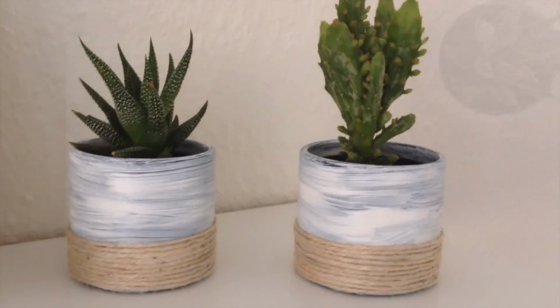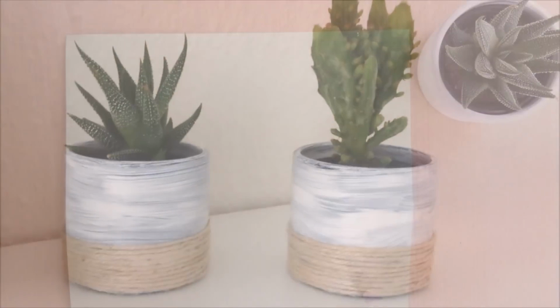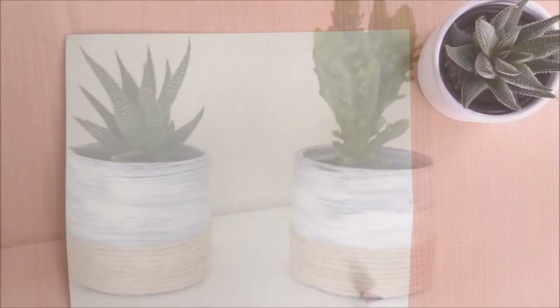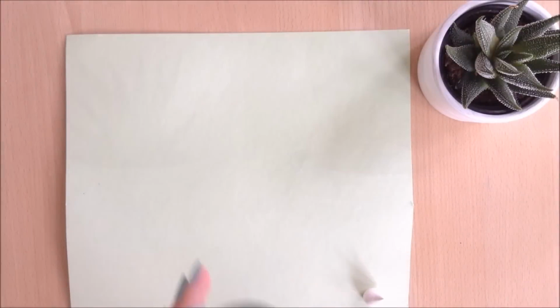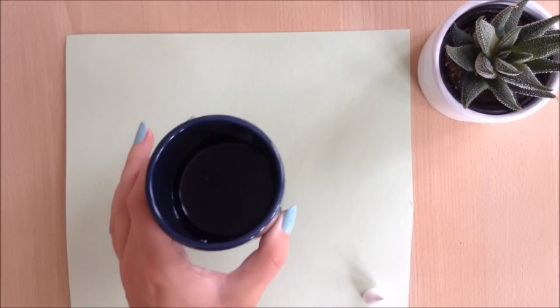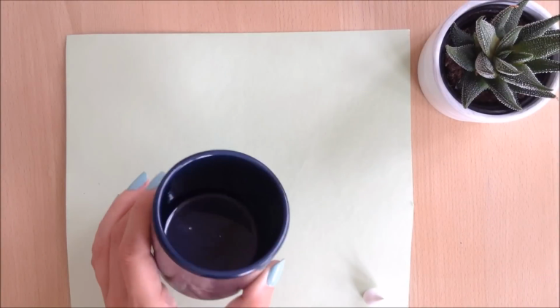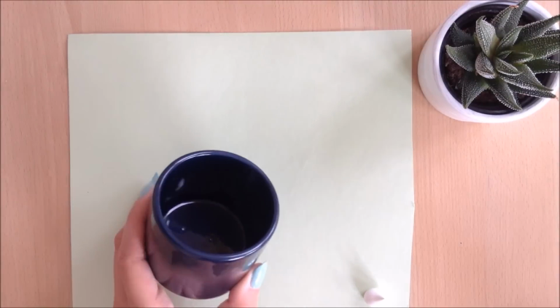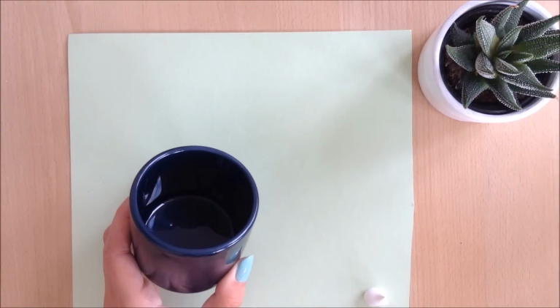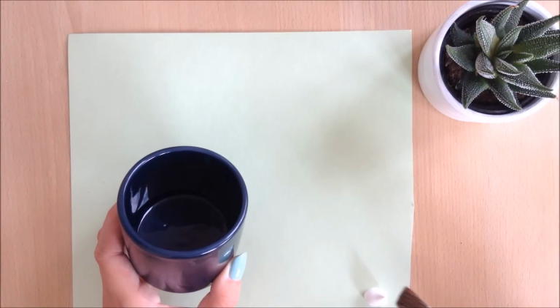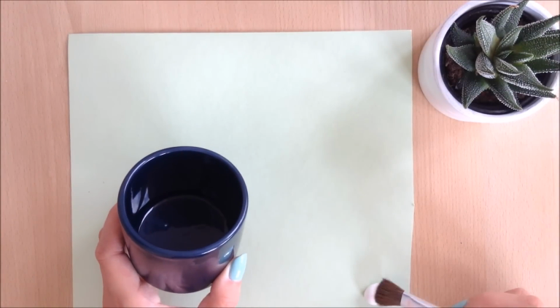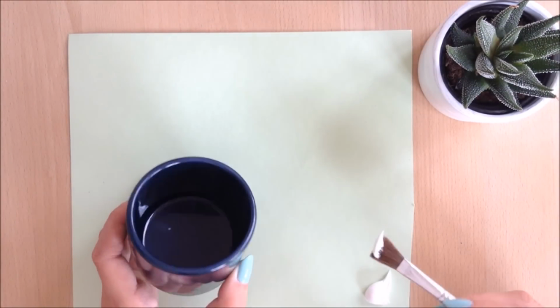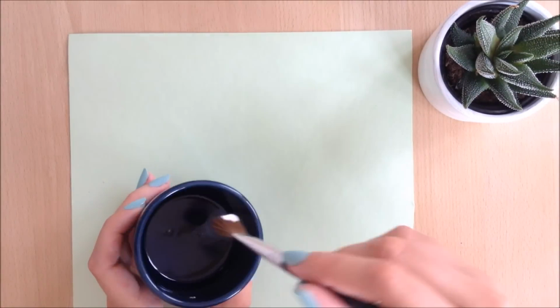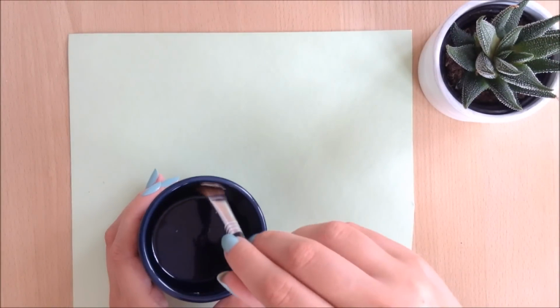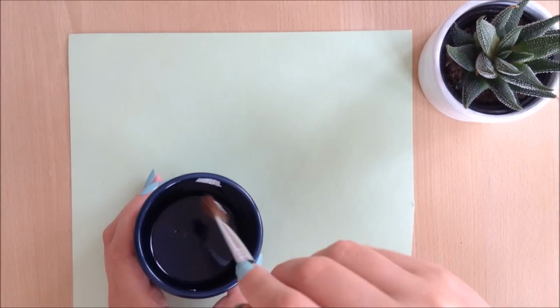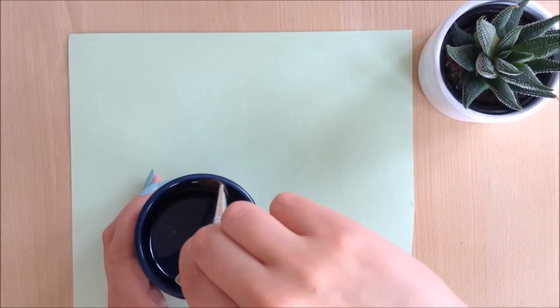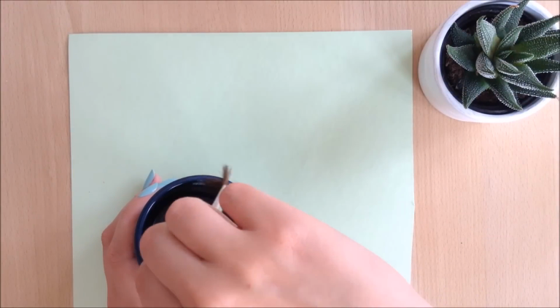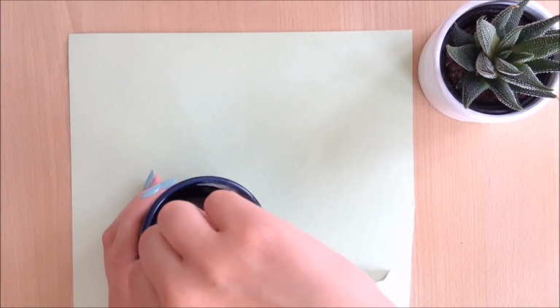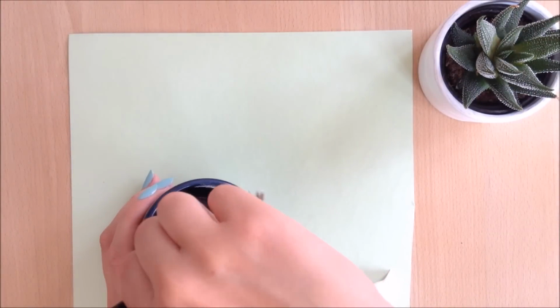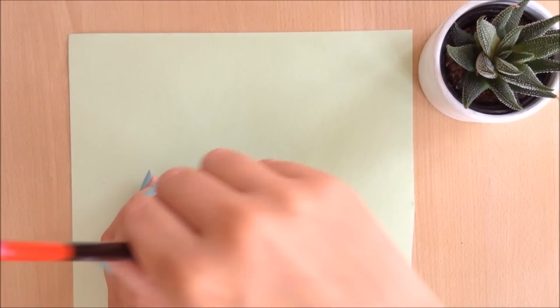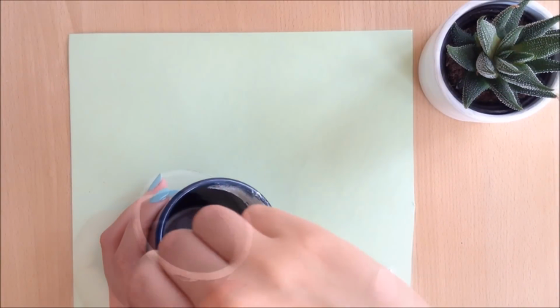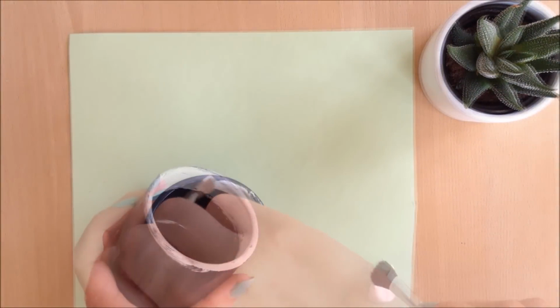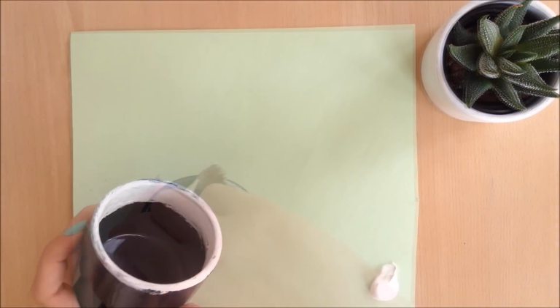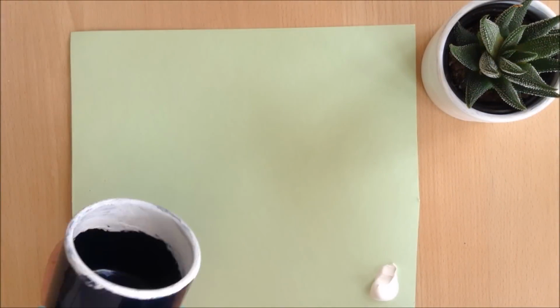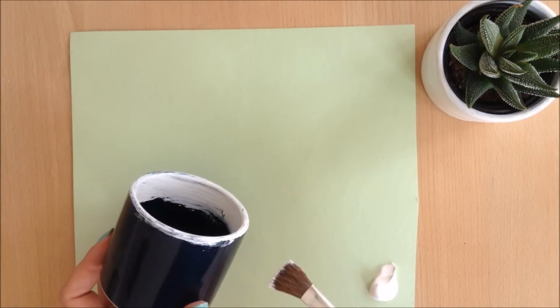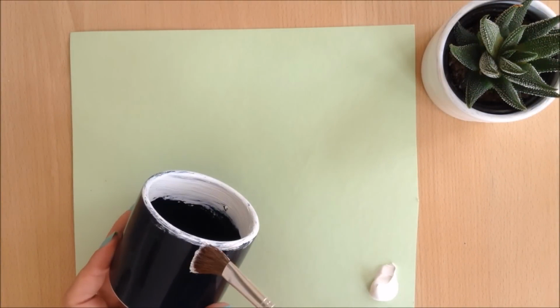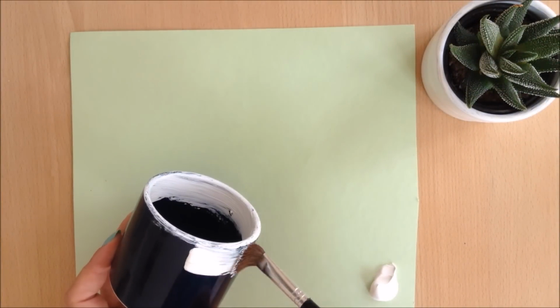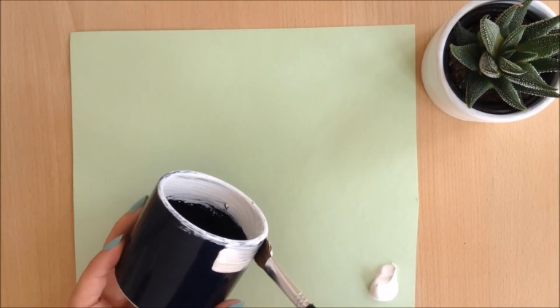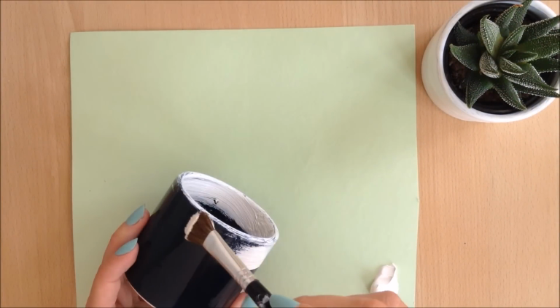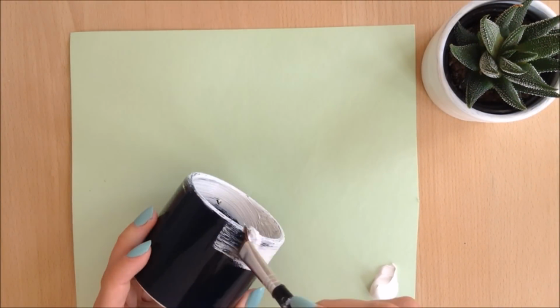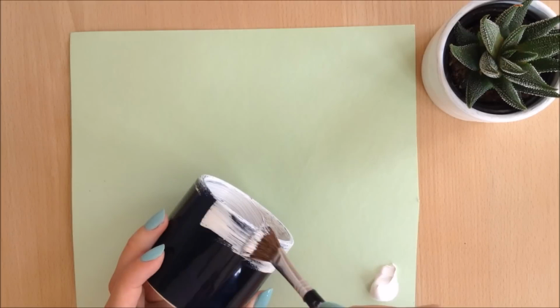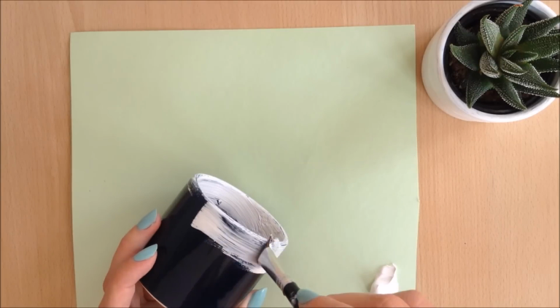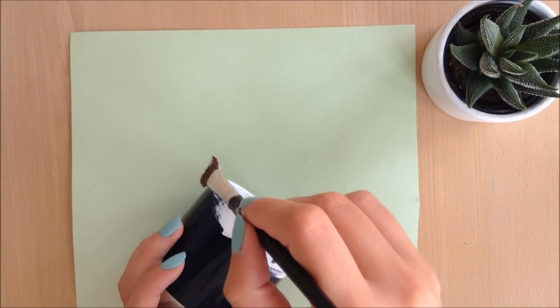I've had these boring plant pots for such a long time for the plants in my bedroom, so I decided to do something with them. The first thing I did was paint them roughly white, just so they looked a bit vintage.